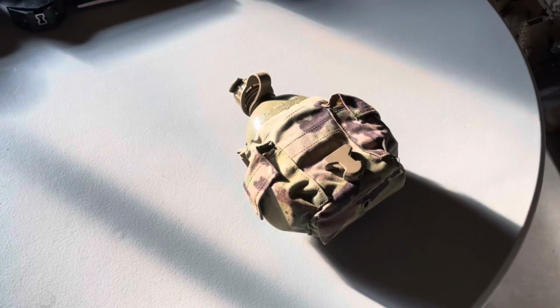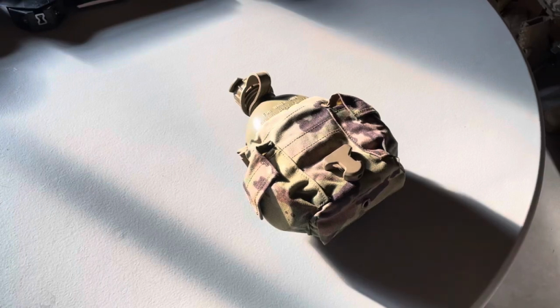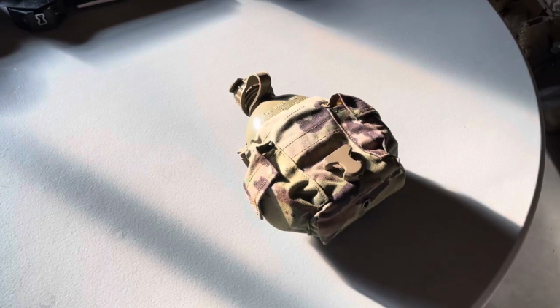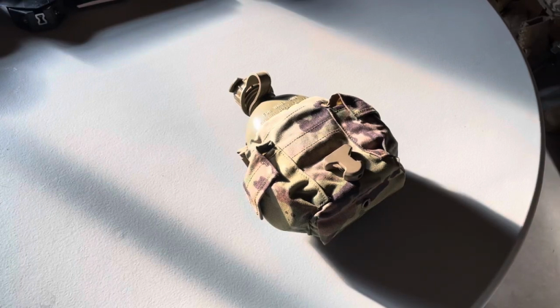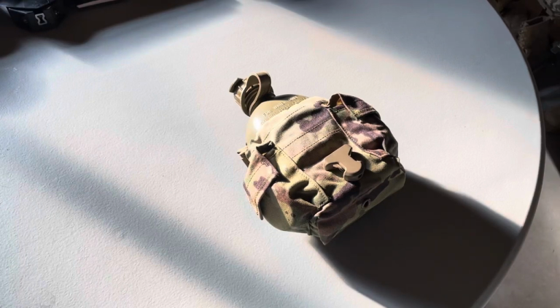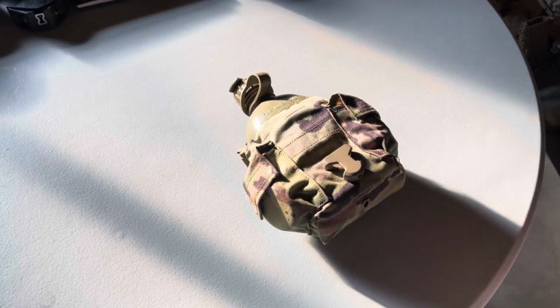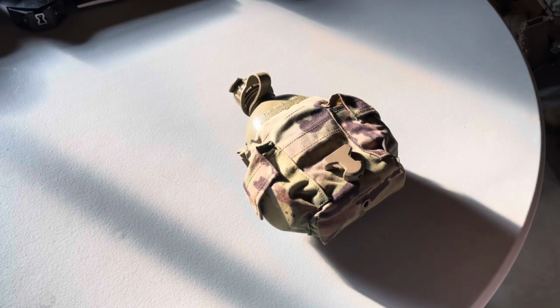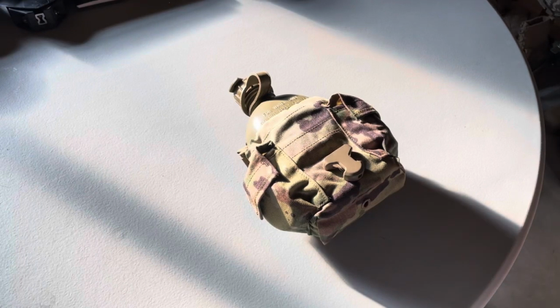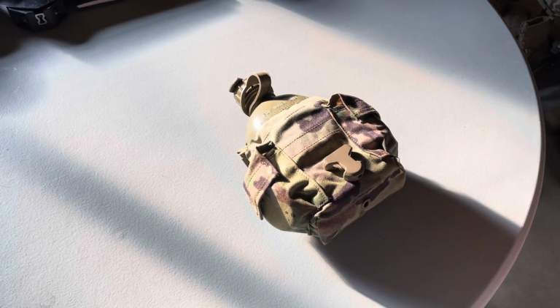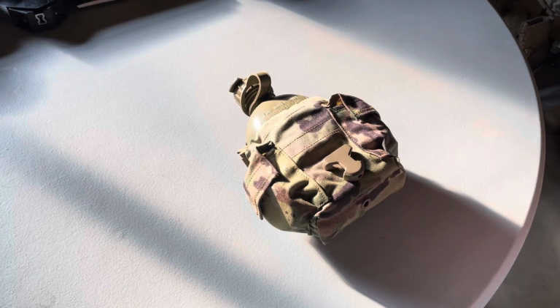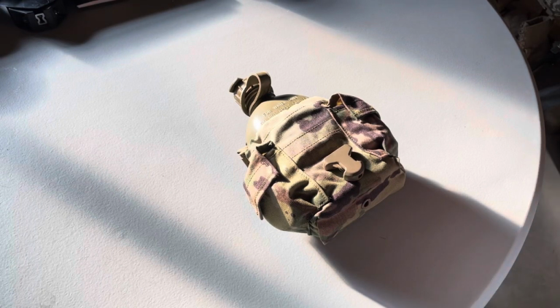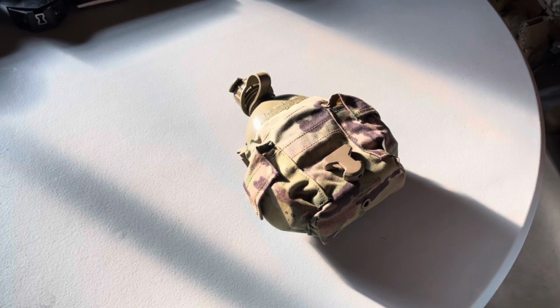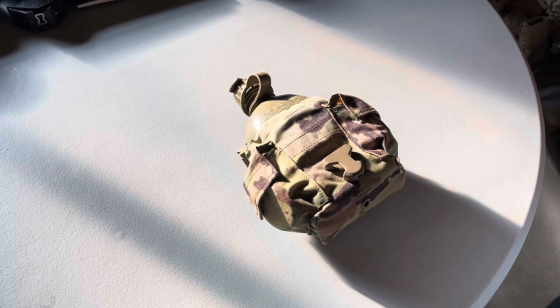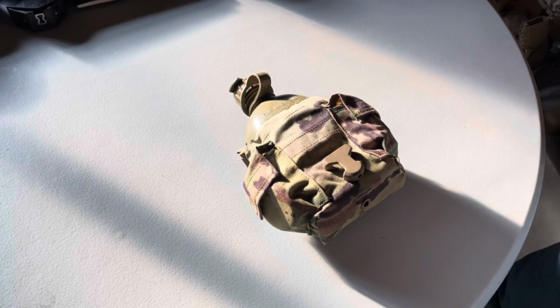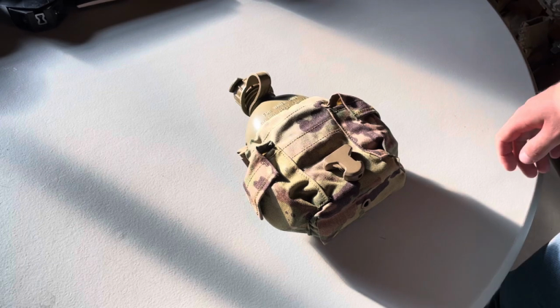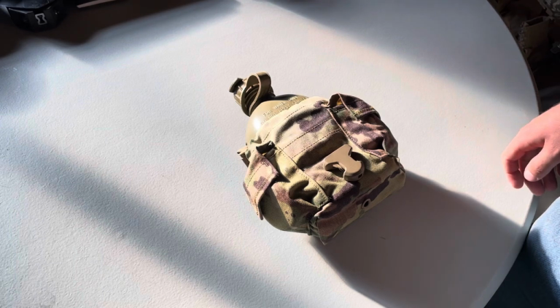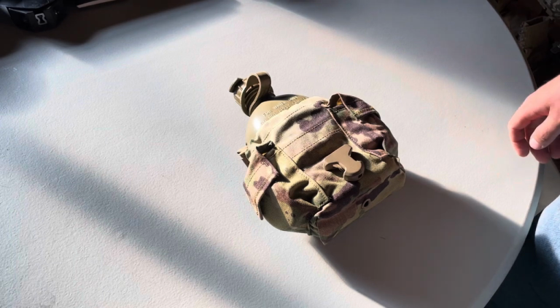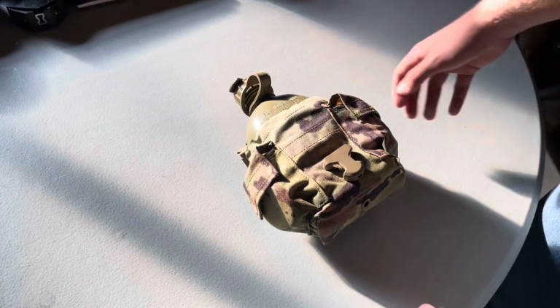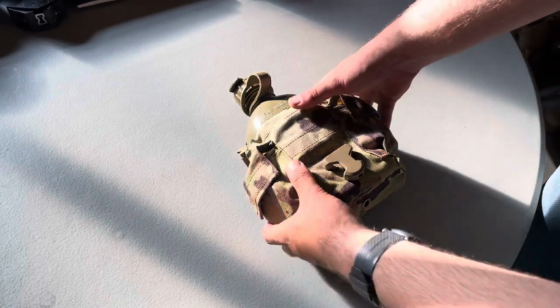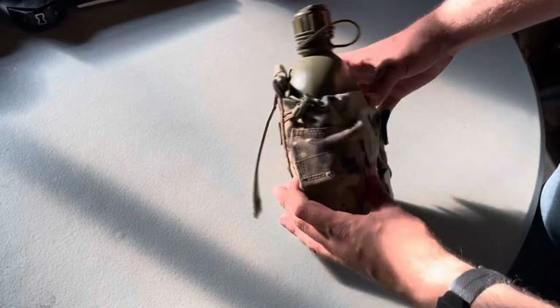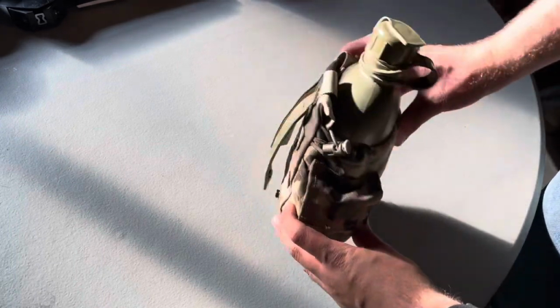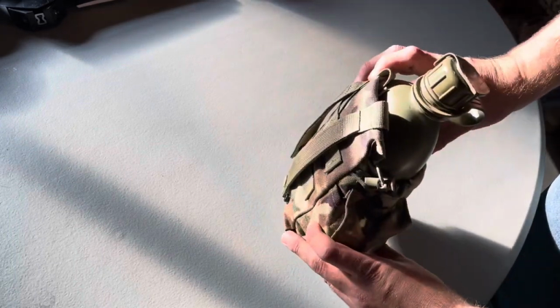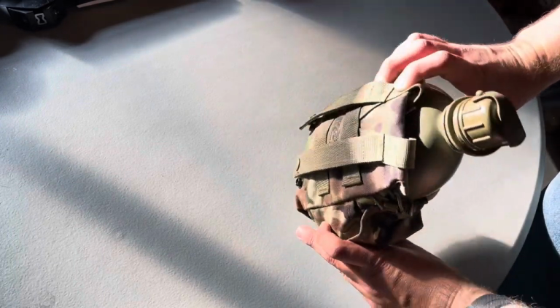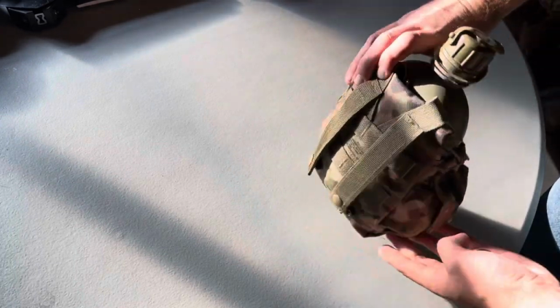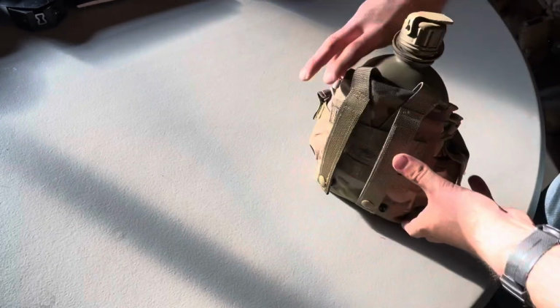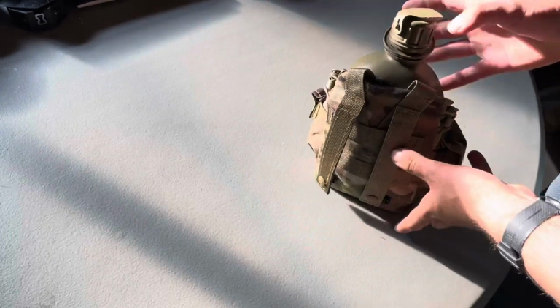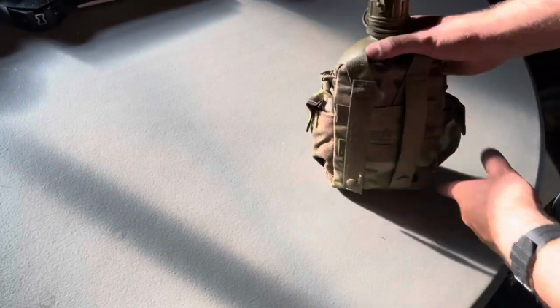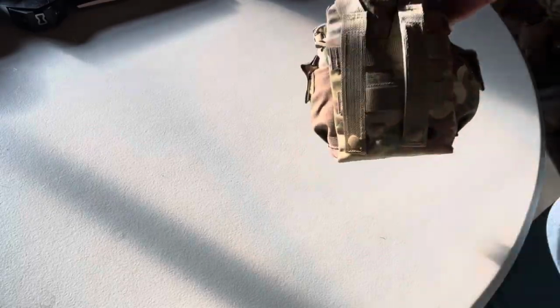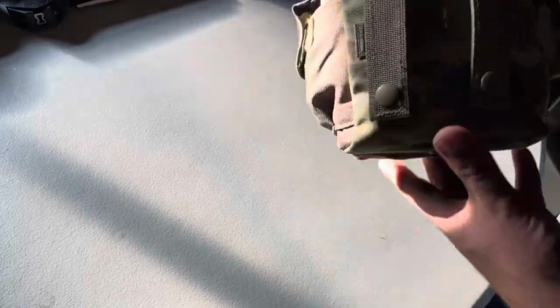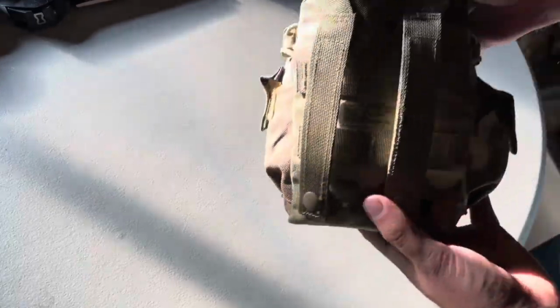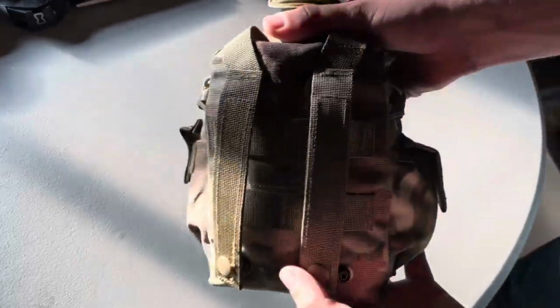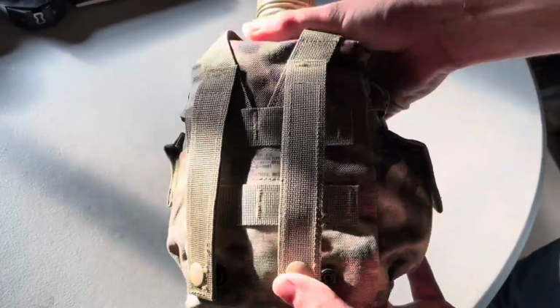Hey, what's up y'all, it's been way too long since I filmed a video so I decided I'd film something. Just got back from my extended combat training for this year and today I'm going to be doing a loadout.